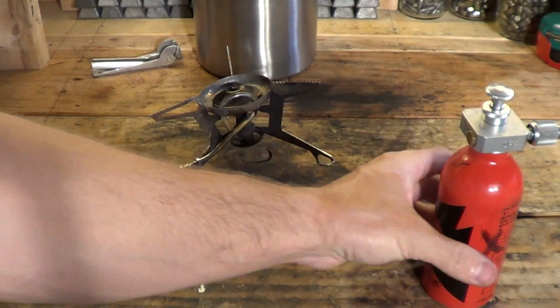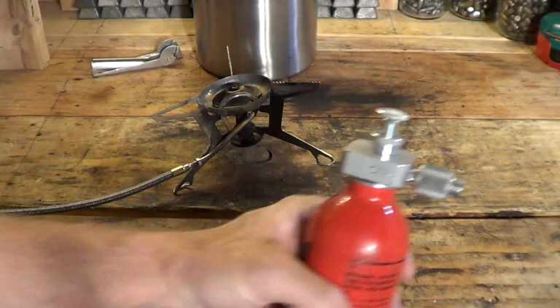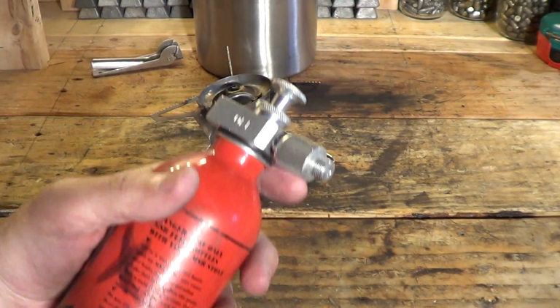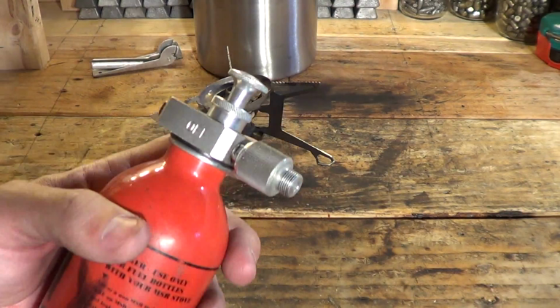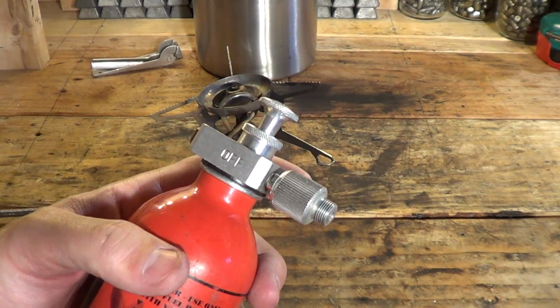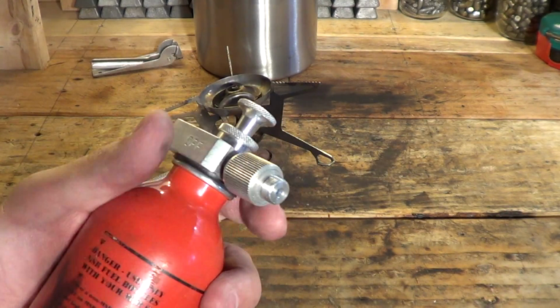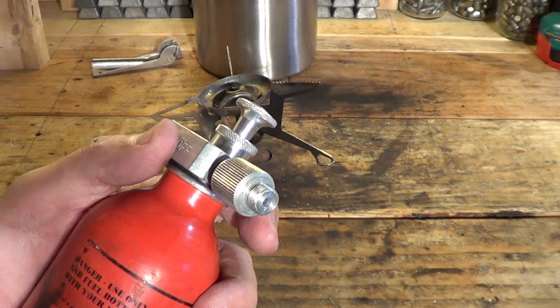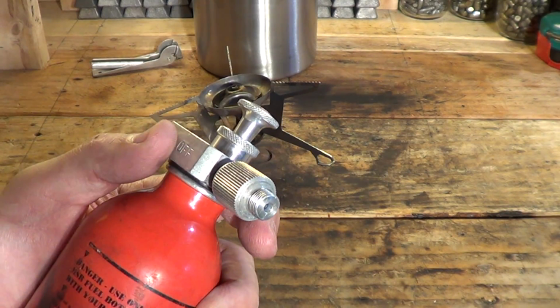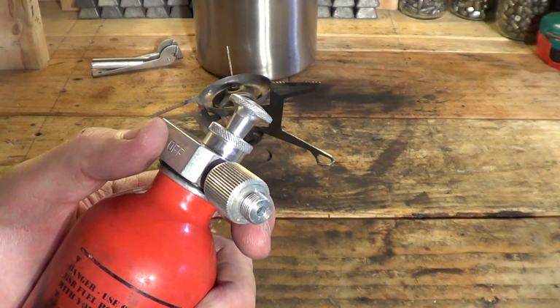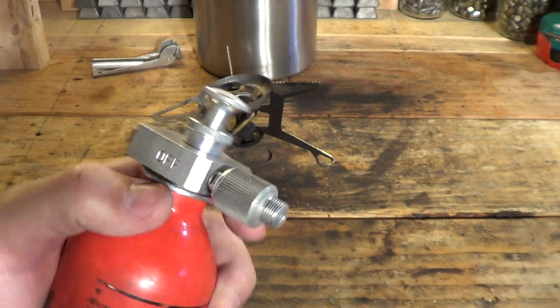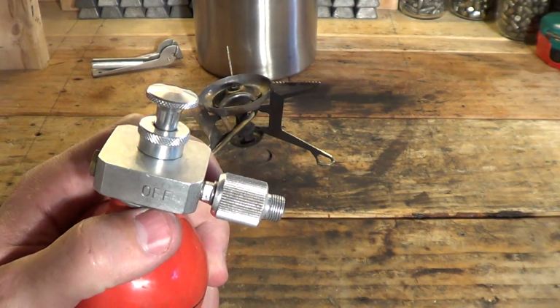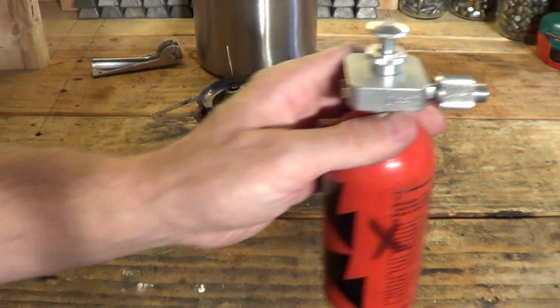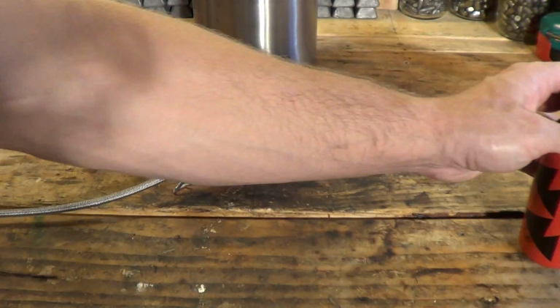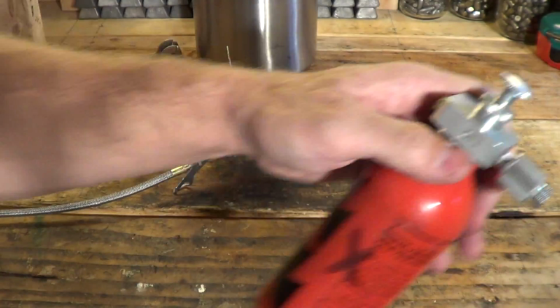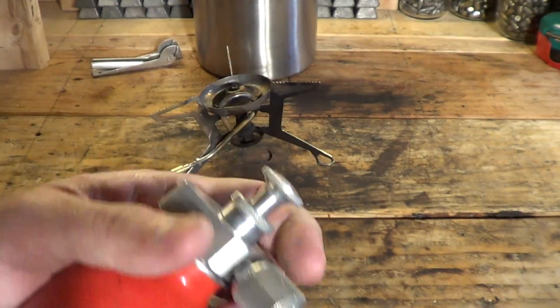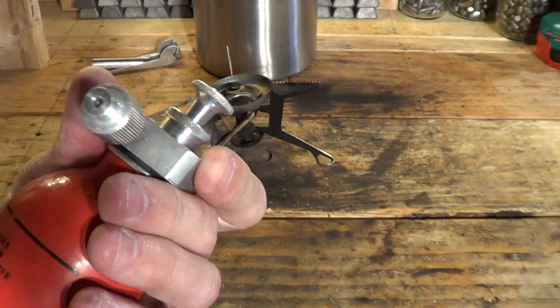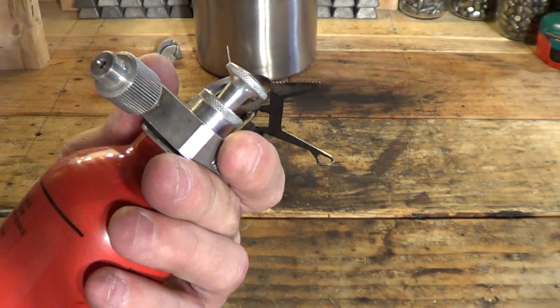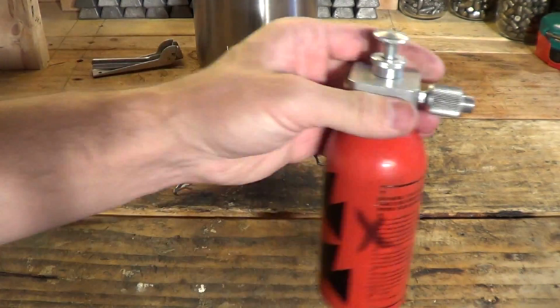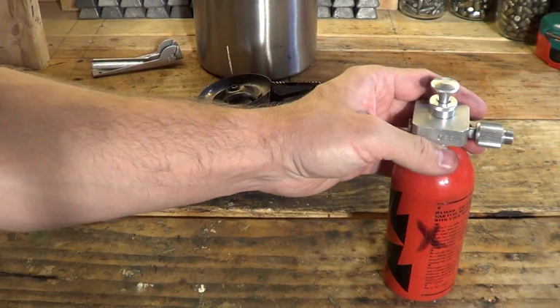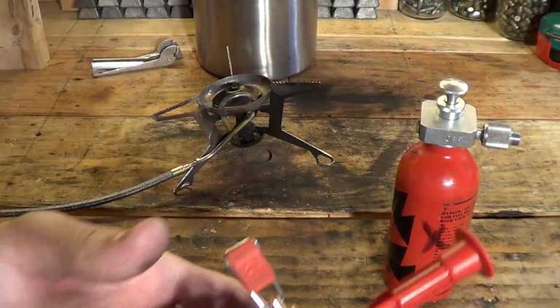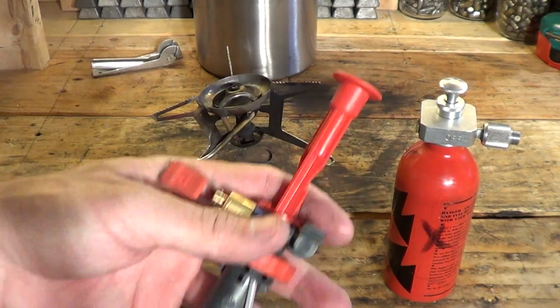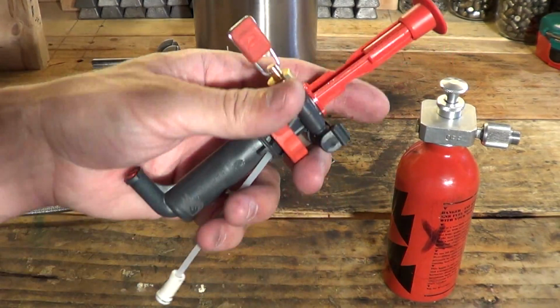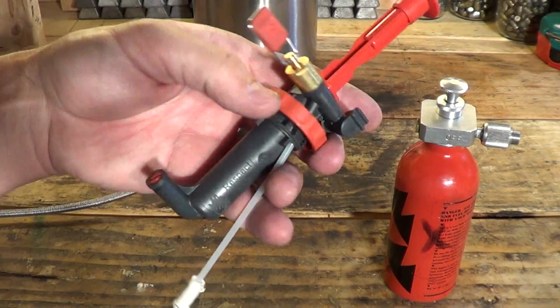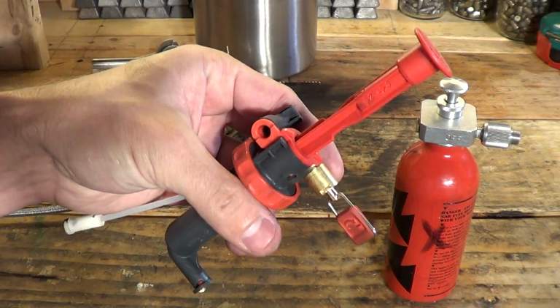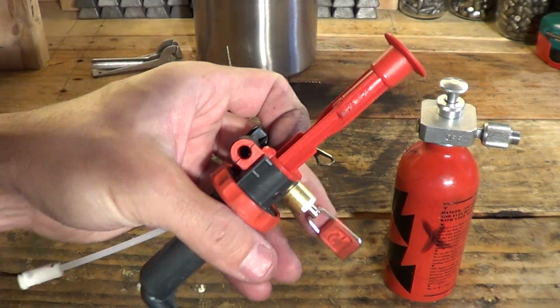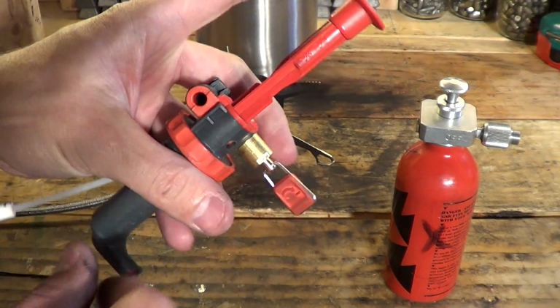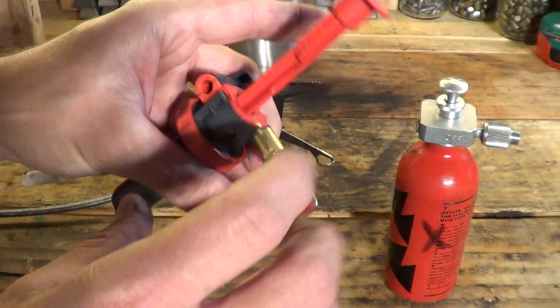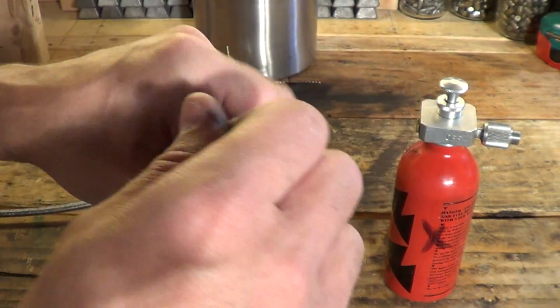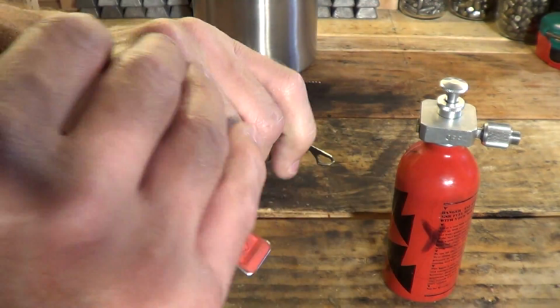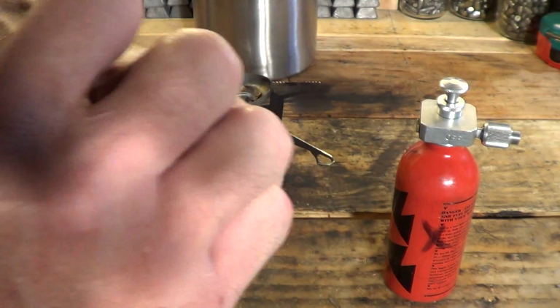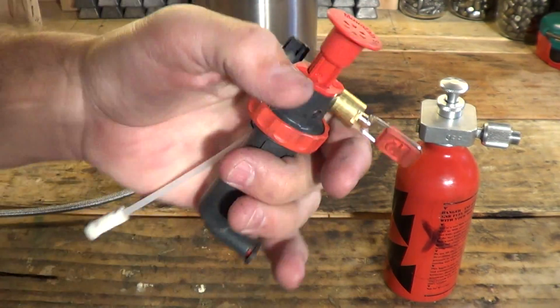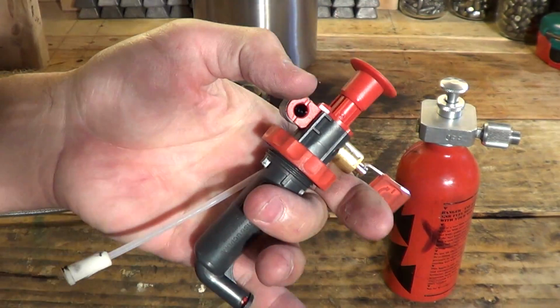First of all, these Primus pumps are very durable. They're very strong — all metal construction. The MSR pumps are plastic. They work good, but they're plastic.